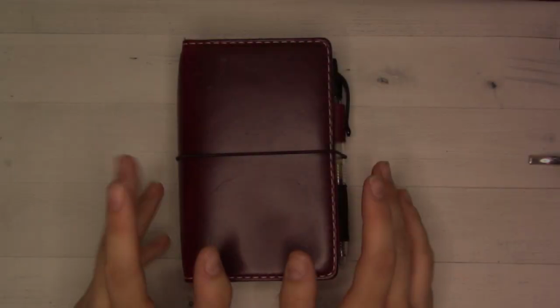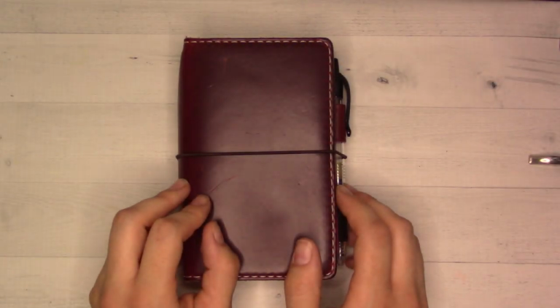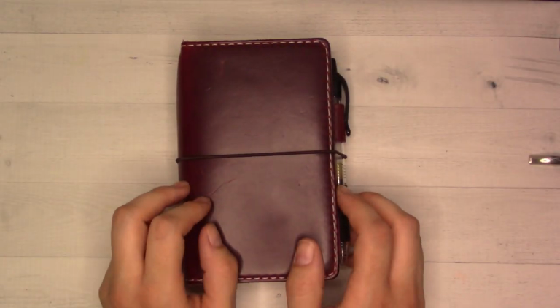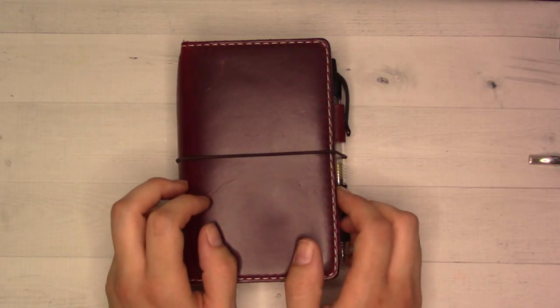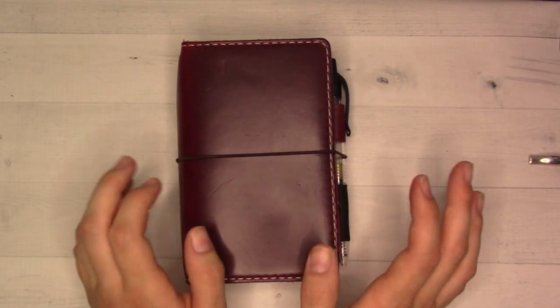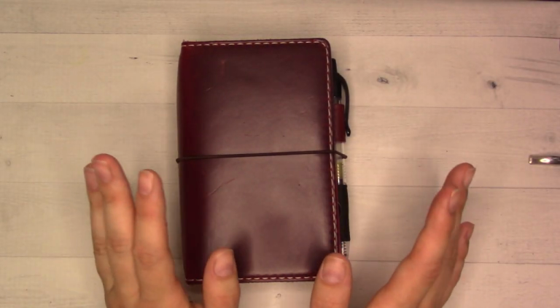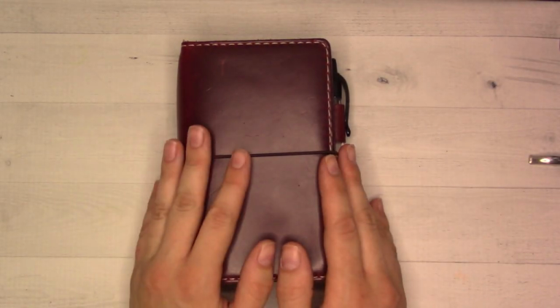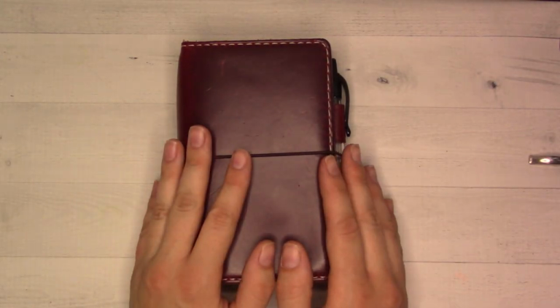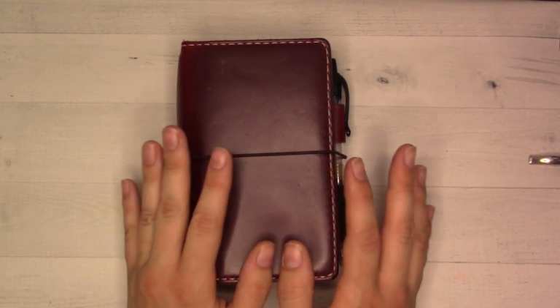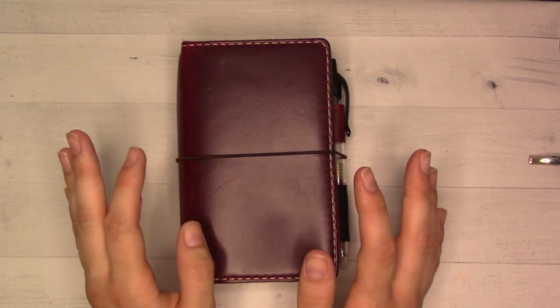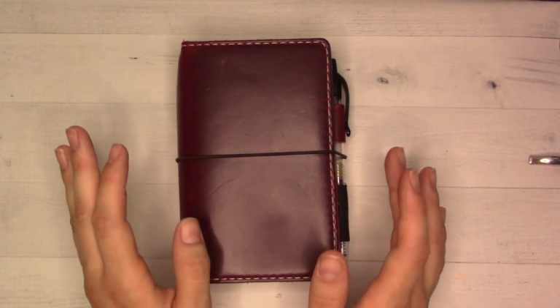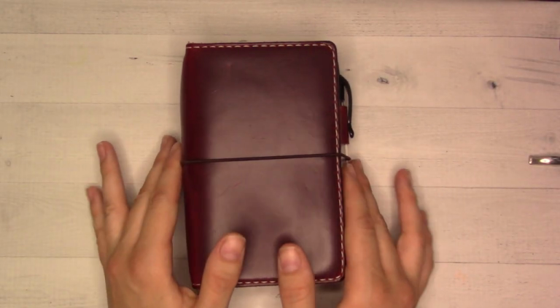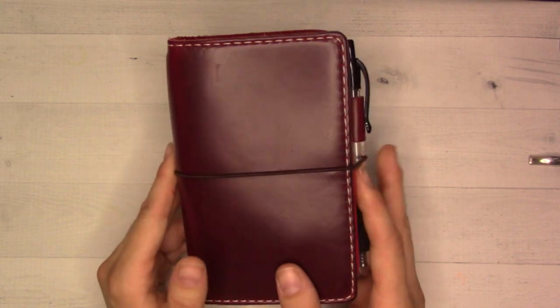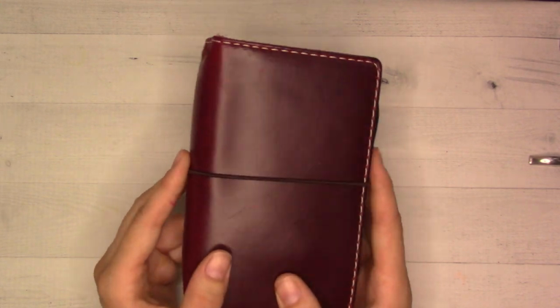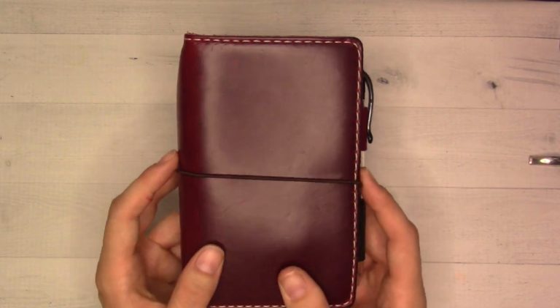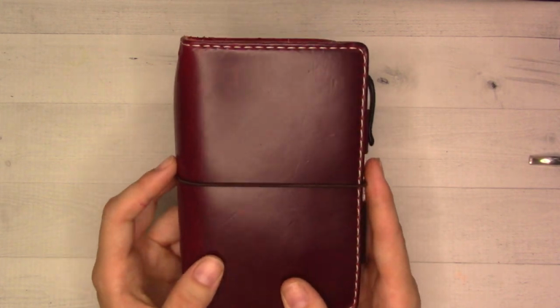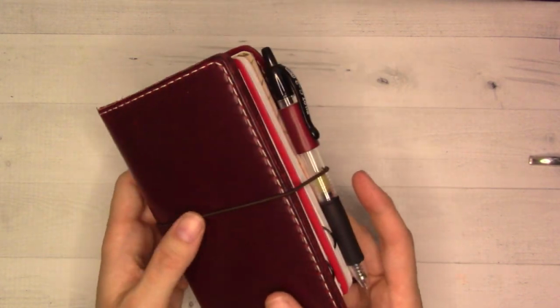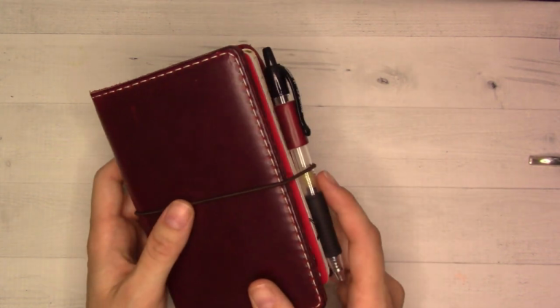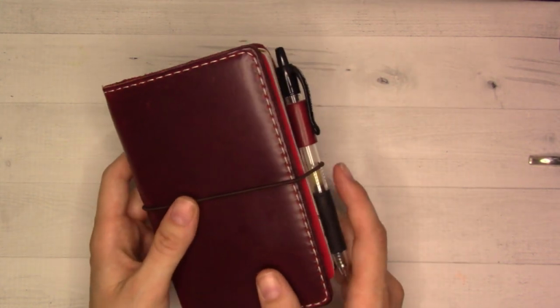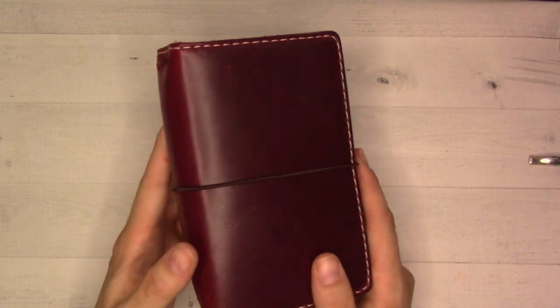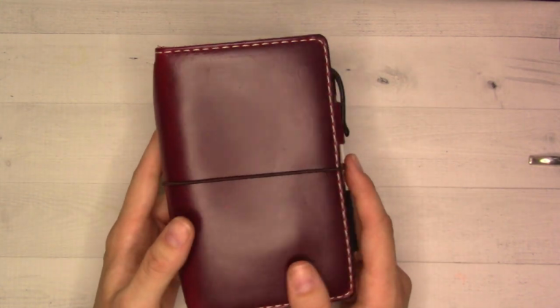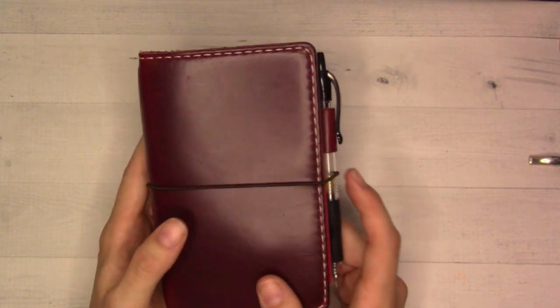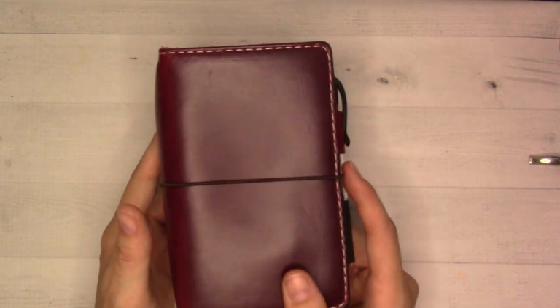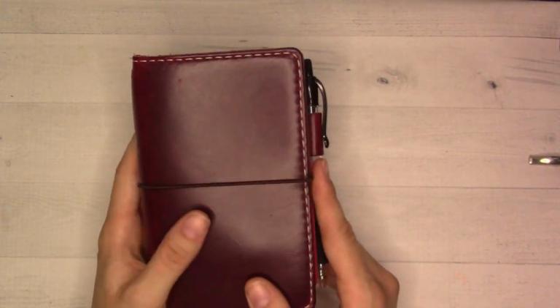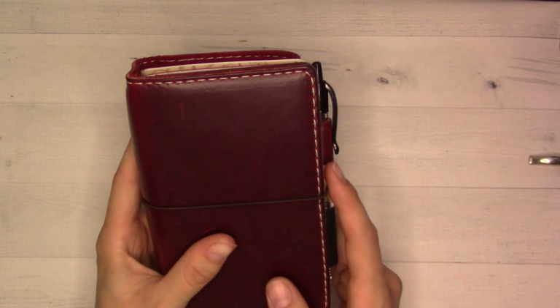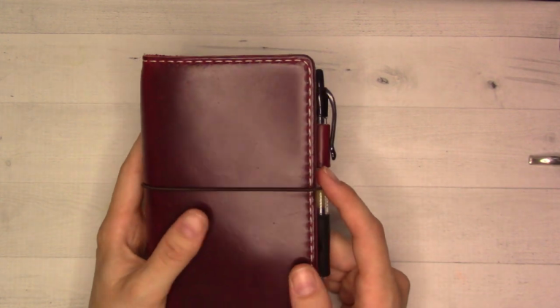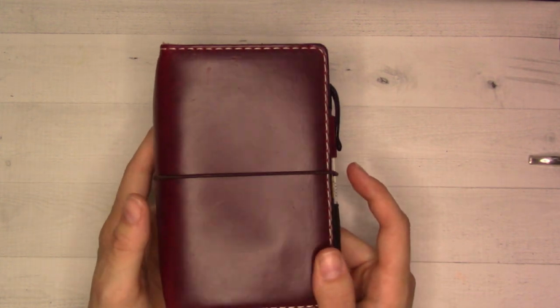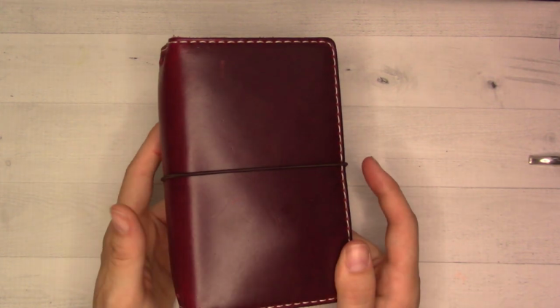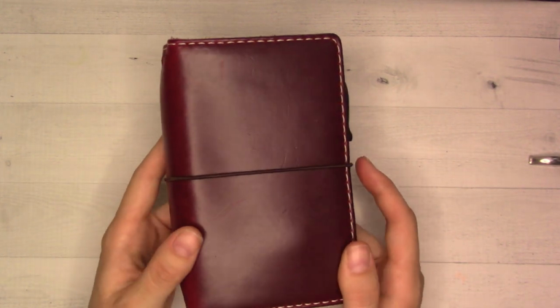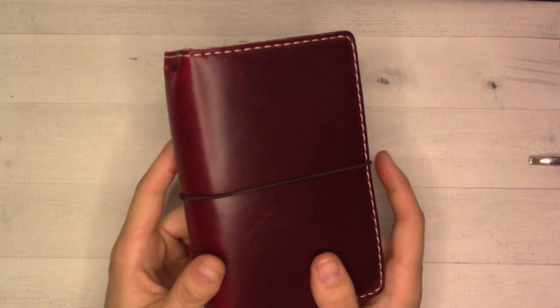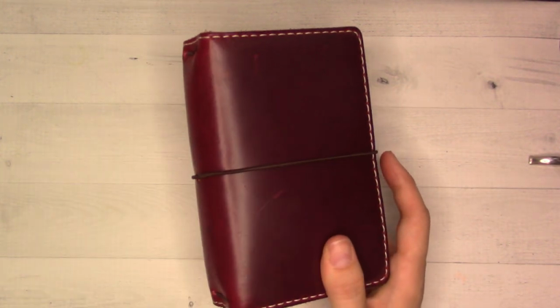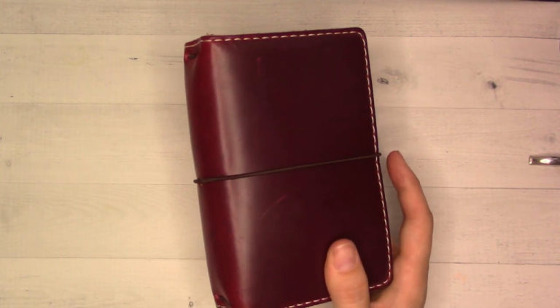Hey guys, welcome back to Ganchi Plans. Today I'm going to record a quick flip-through video with you, as quick as I possibly can, because it is very hot in here and with the fans off we're having a heat wave here in Southern California.